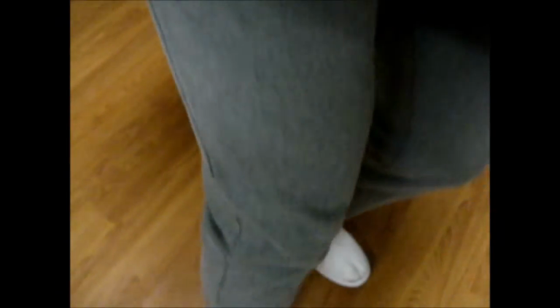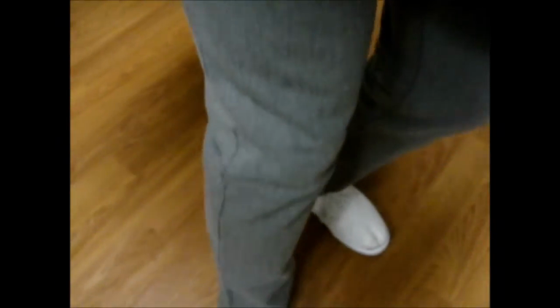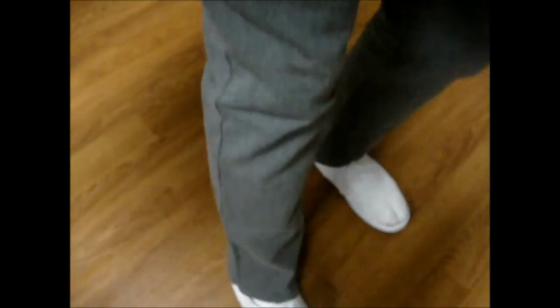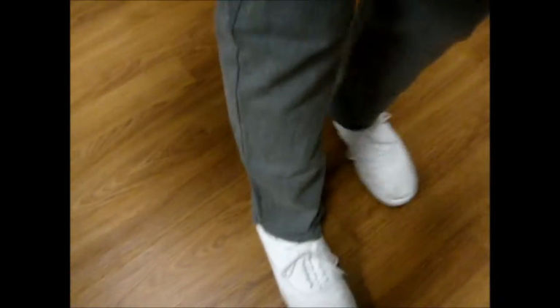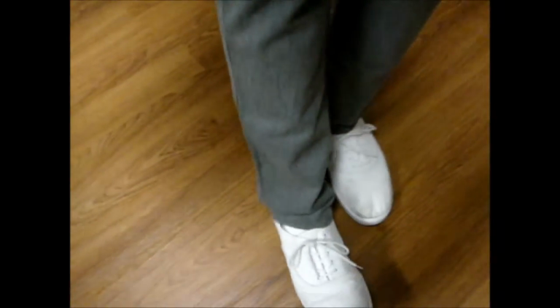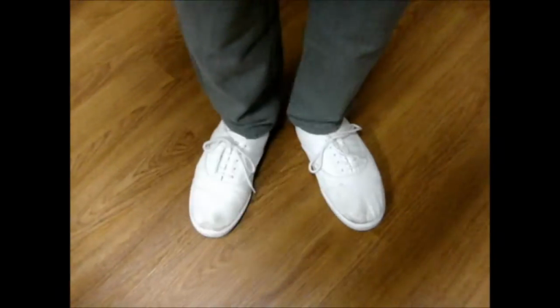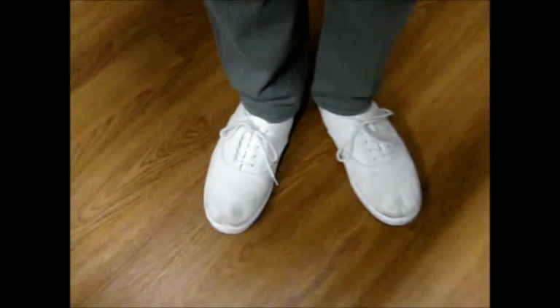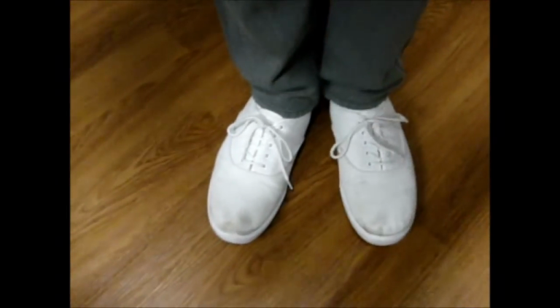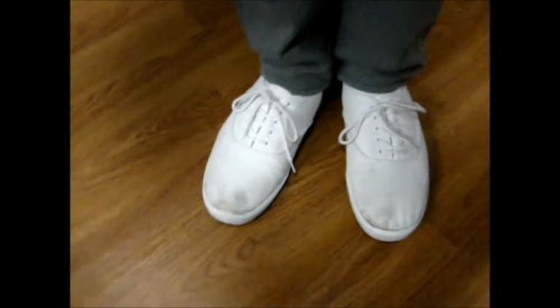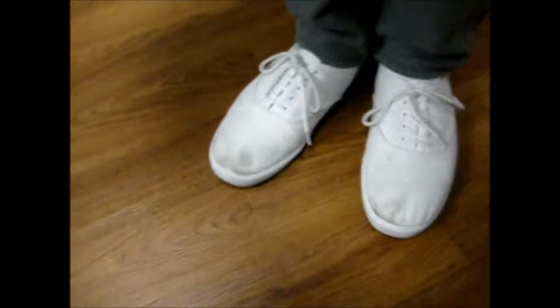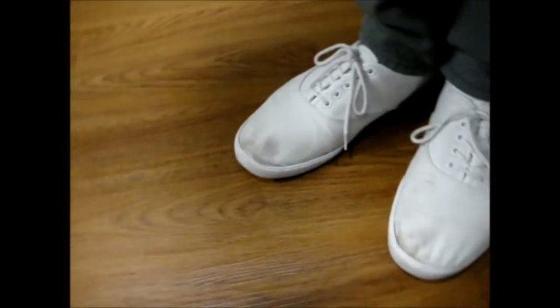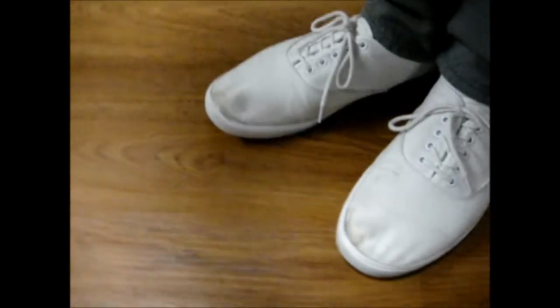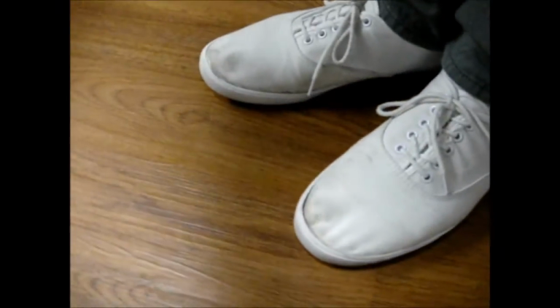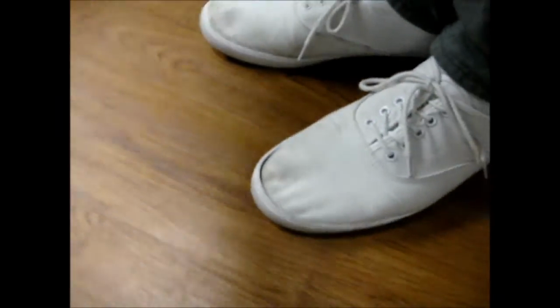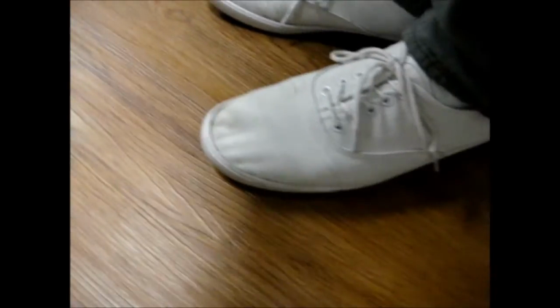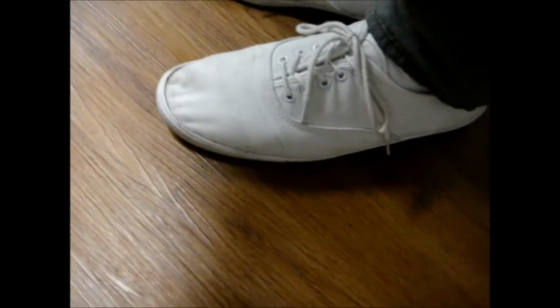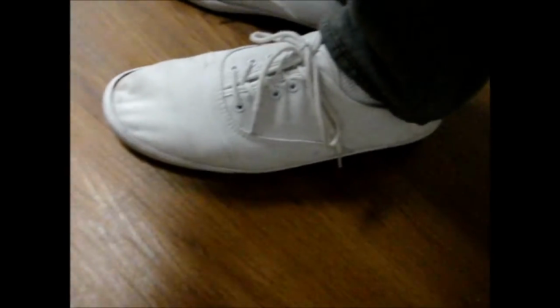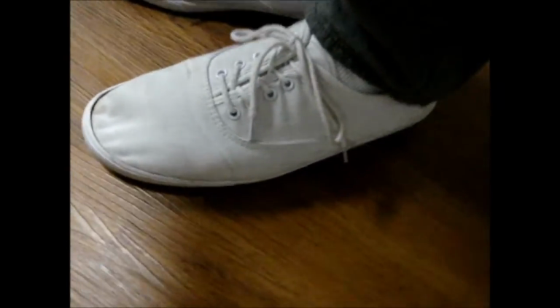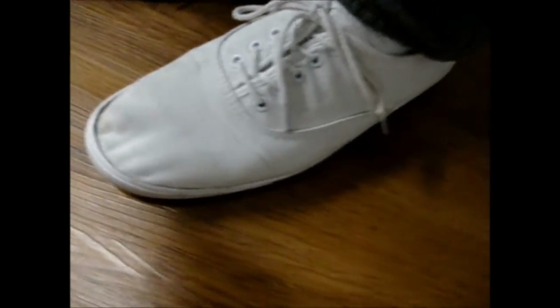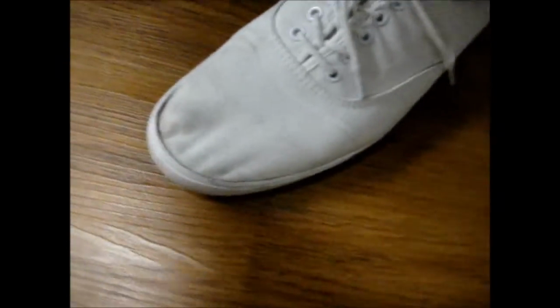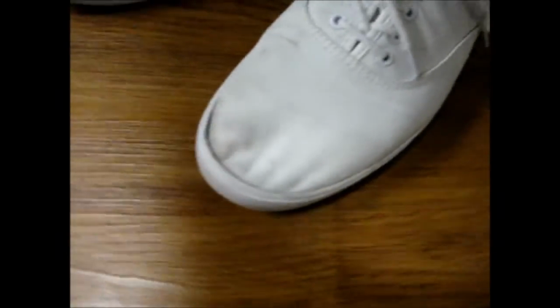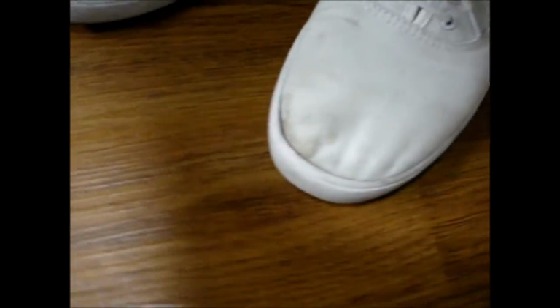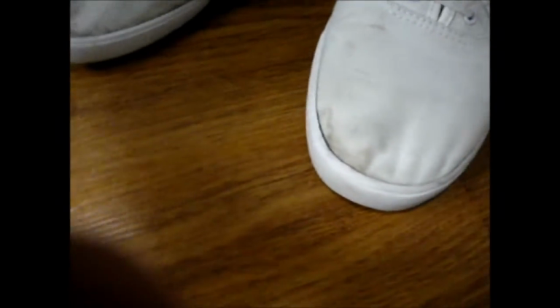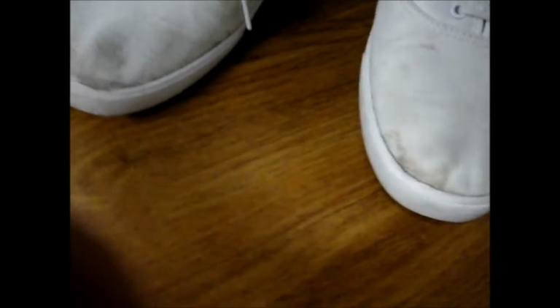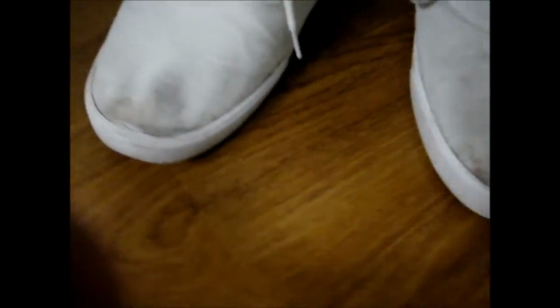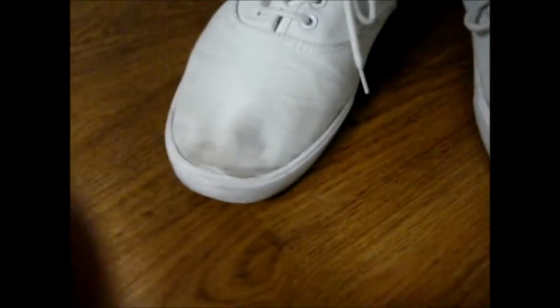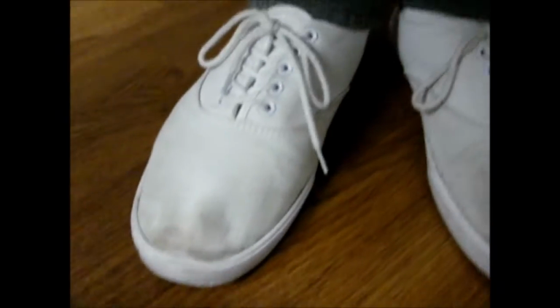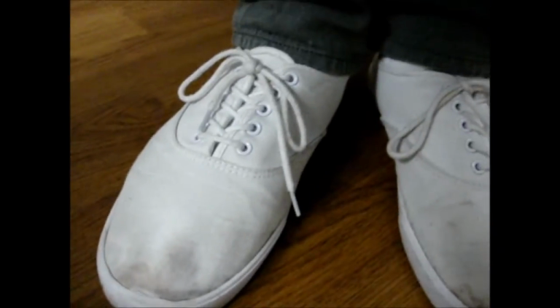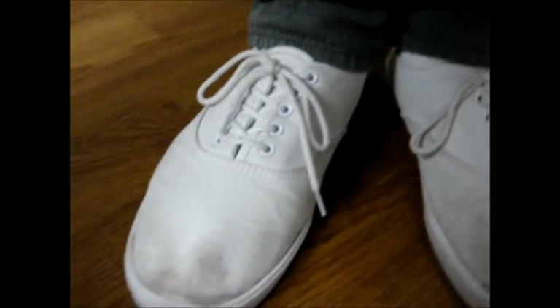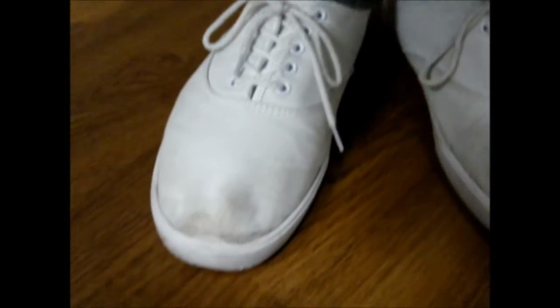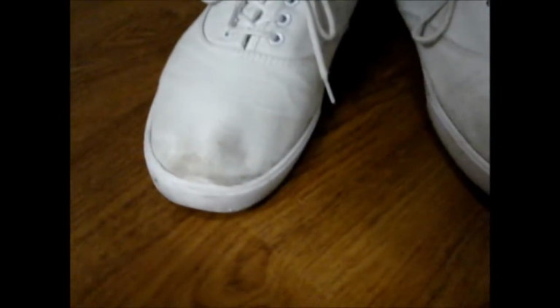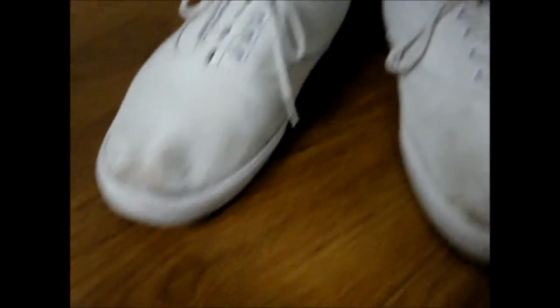And on bottom we have these H&M white shoes that are kind of dirty on the toe. I shouldn't be wearing these out, but I am. So we got these white shoes — it's complimenting the white that I have in the hat.